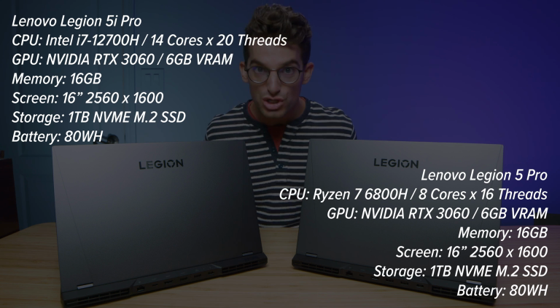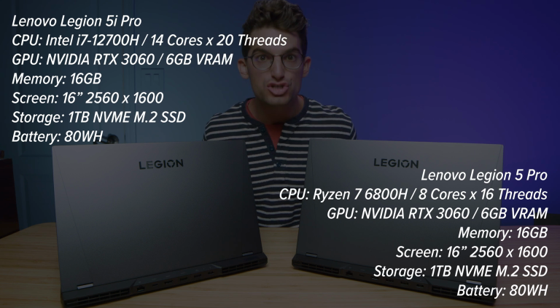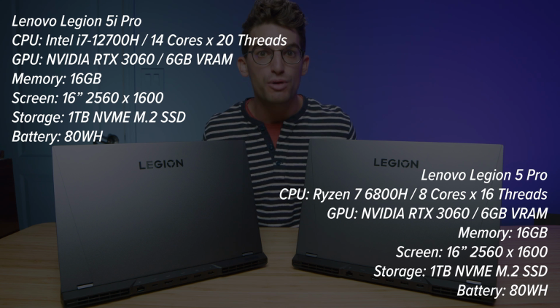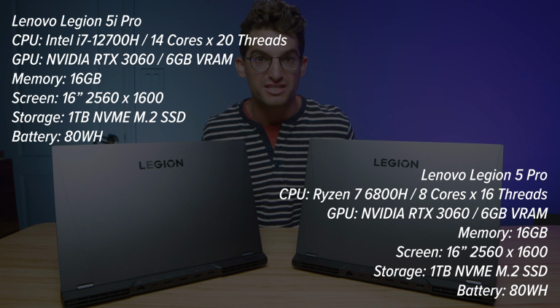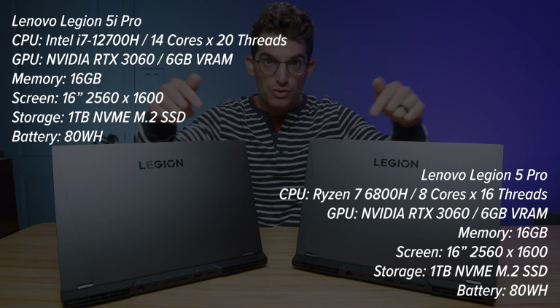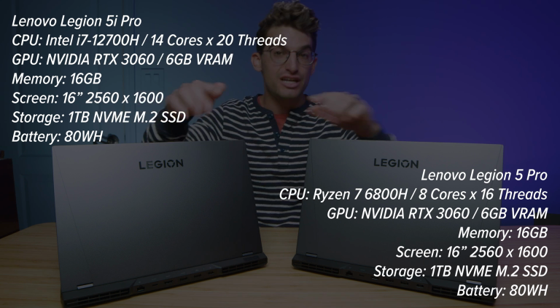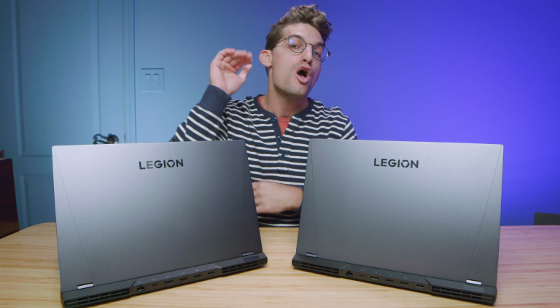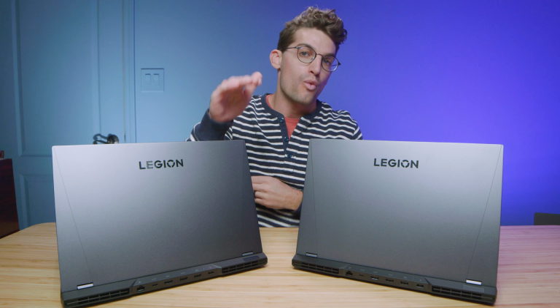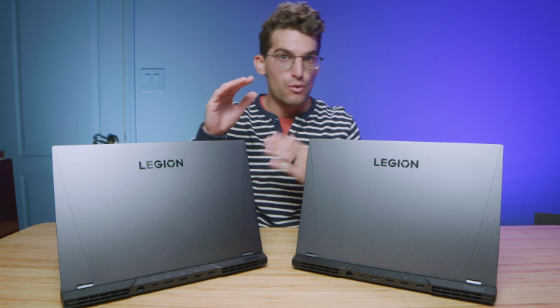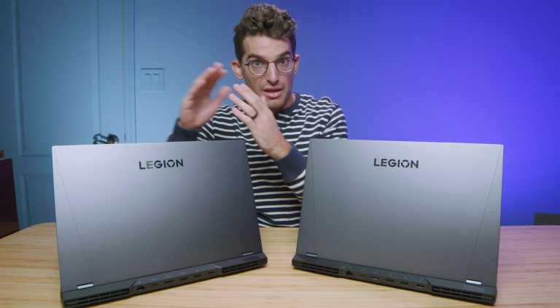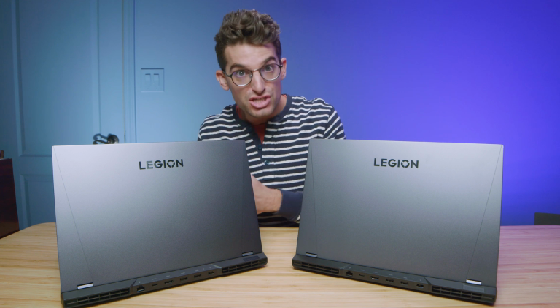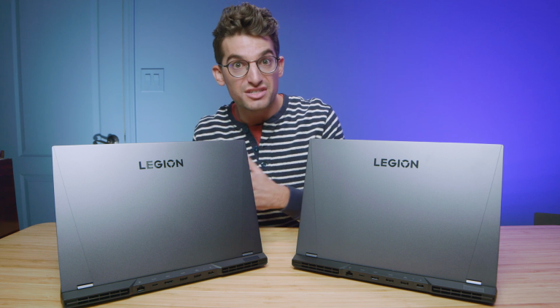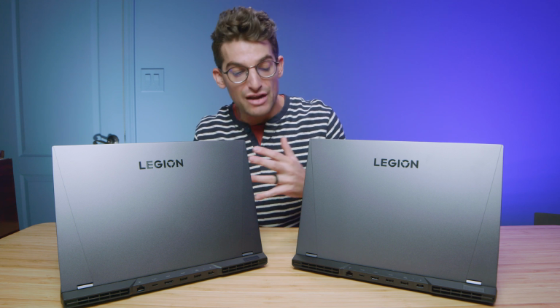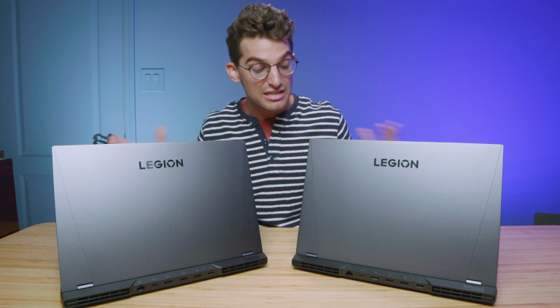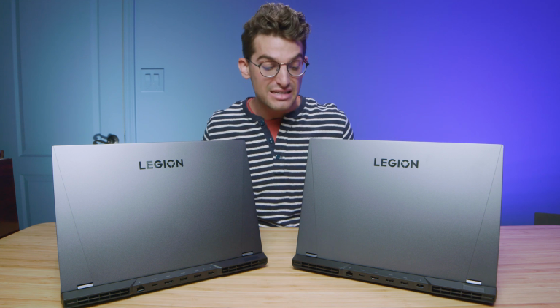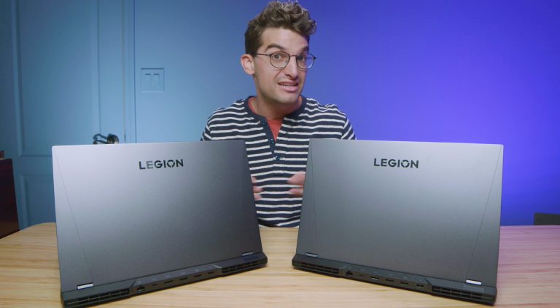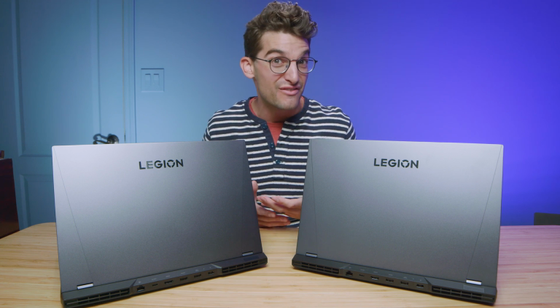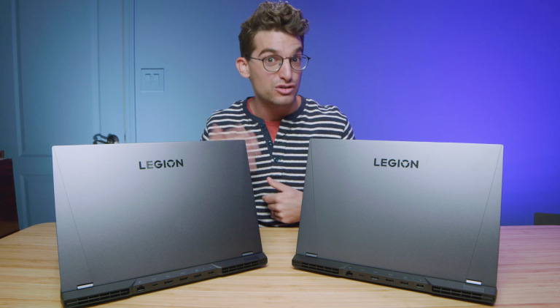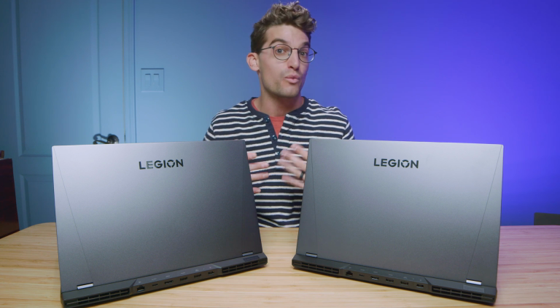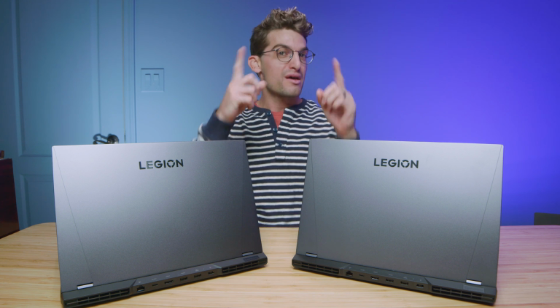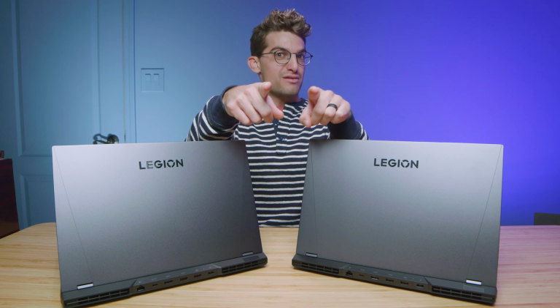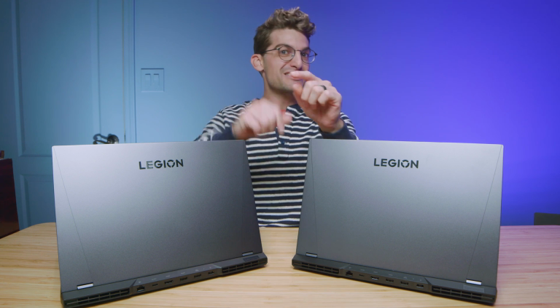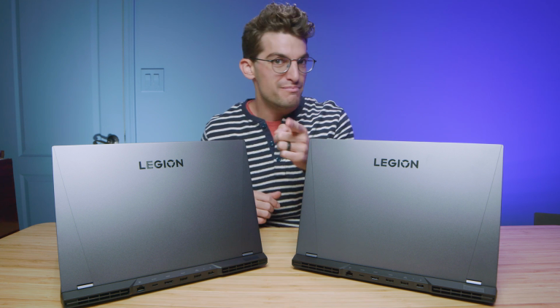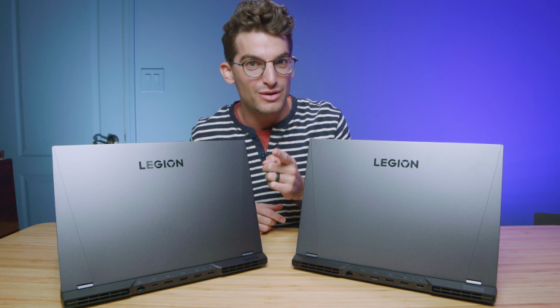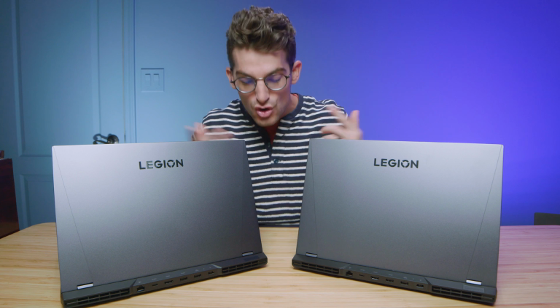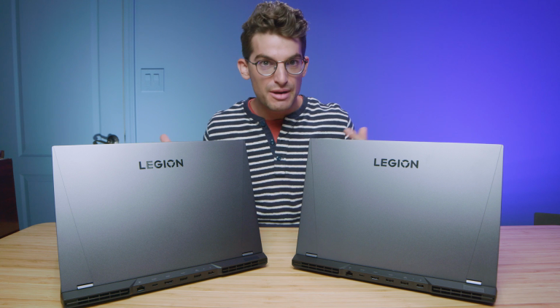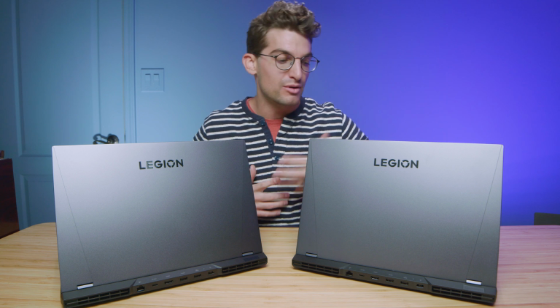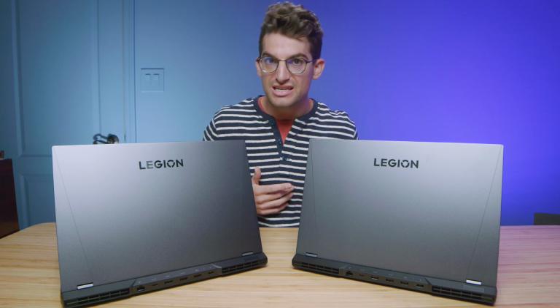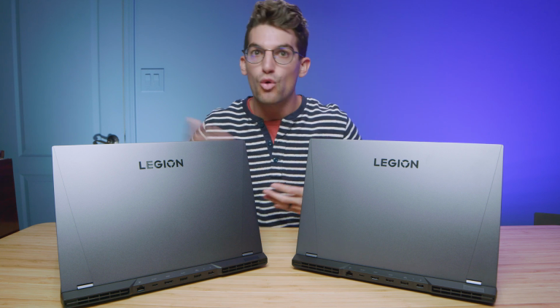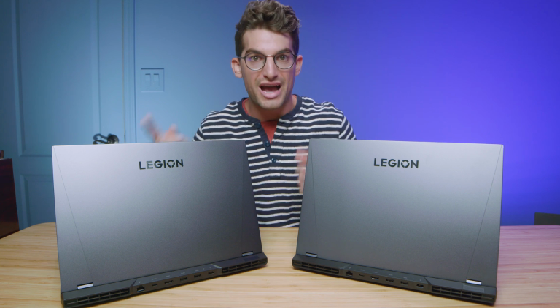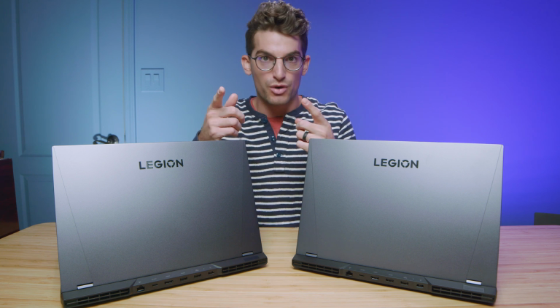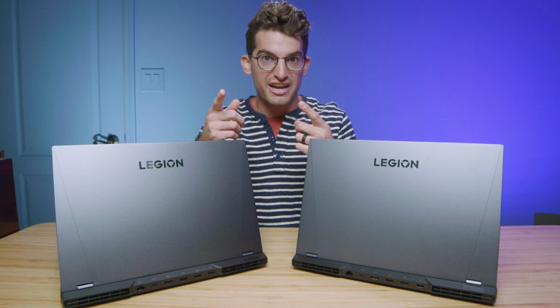Now which one should you purchase? That's what we're going to get into right now. We're going to look at the benchmarks — that really is going to be the deciding factor — along with battery life. Who has better battery life, Intel or Ryzen? We're going to find out.